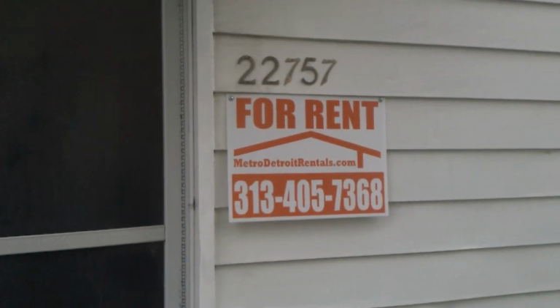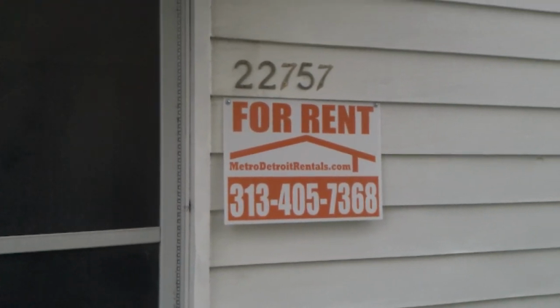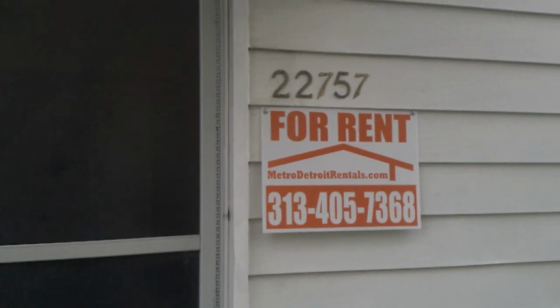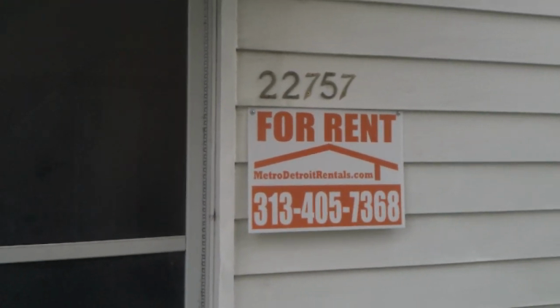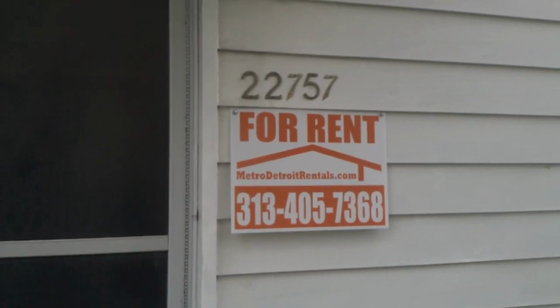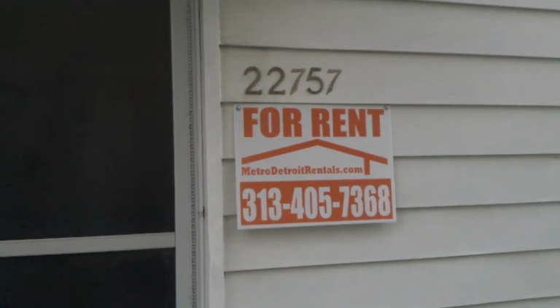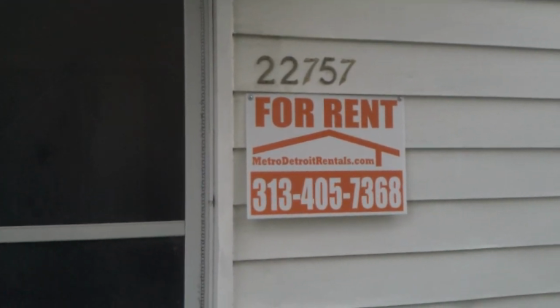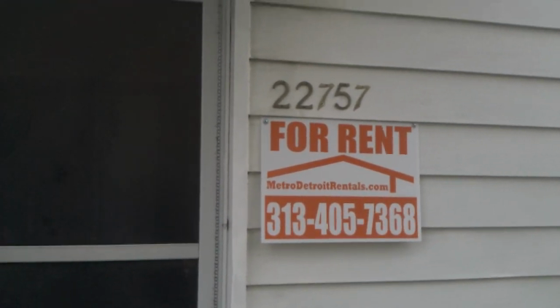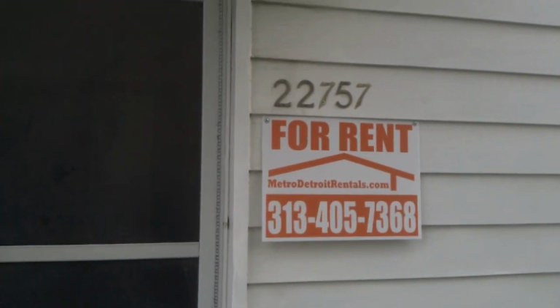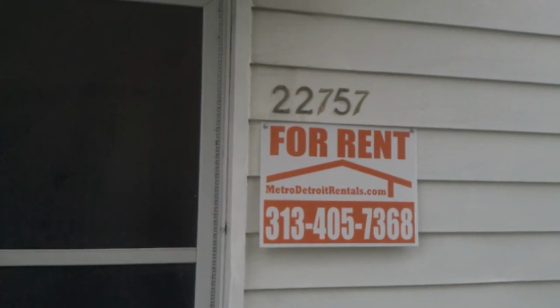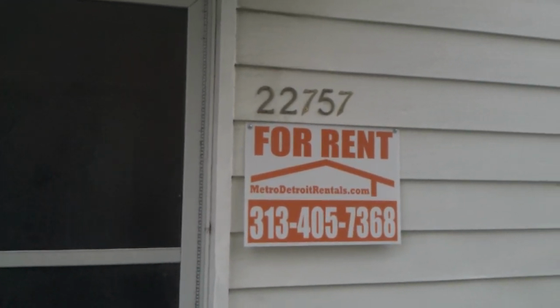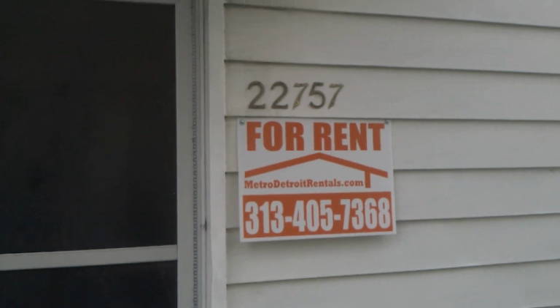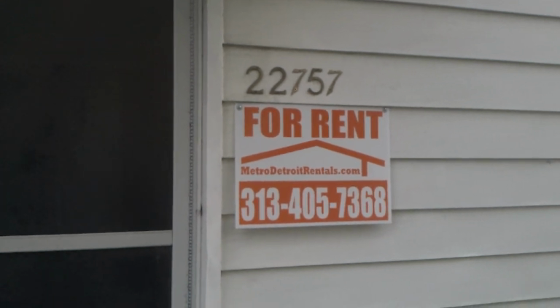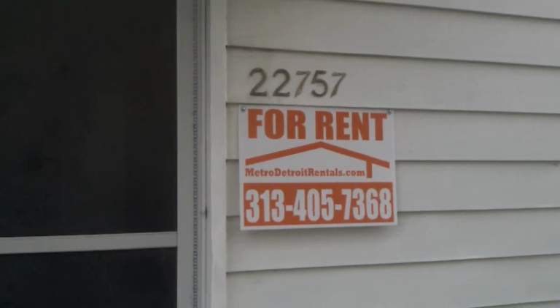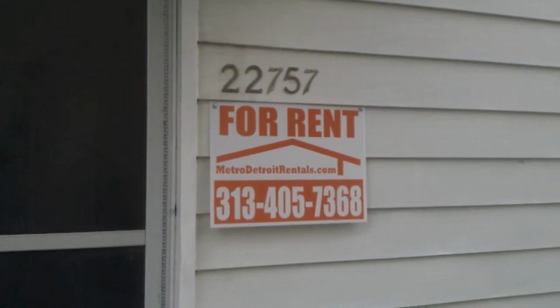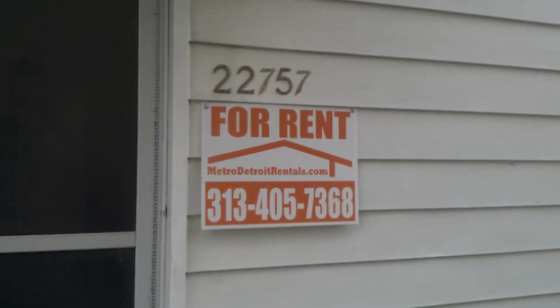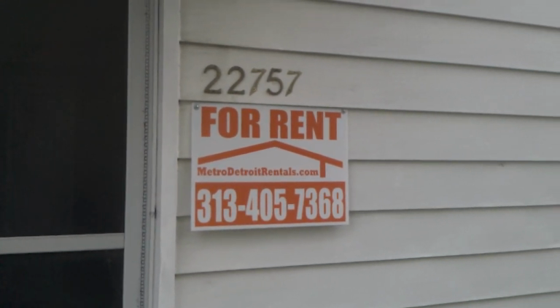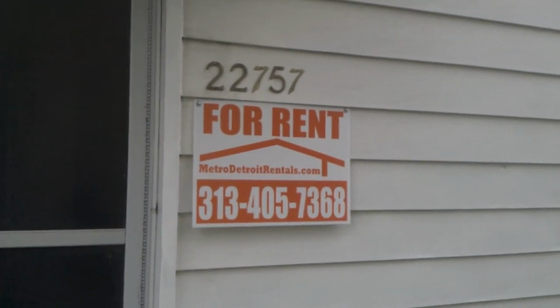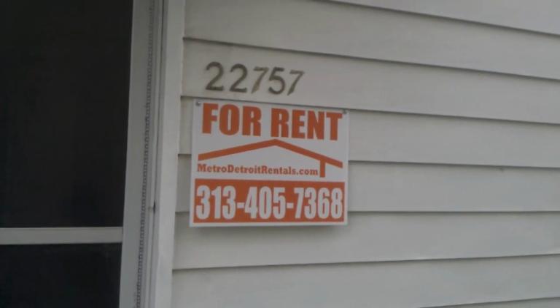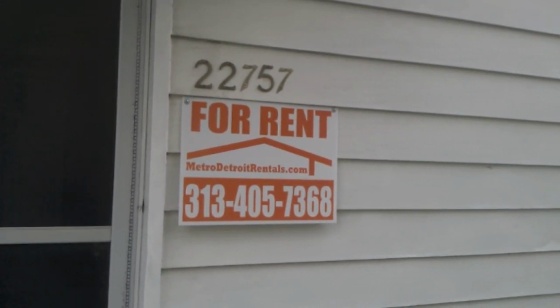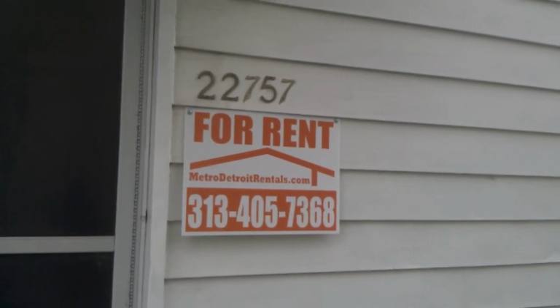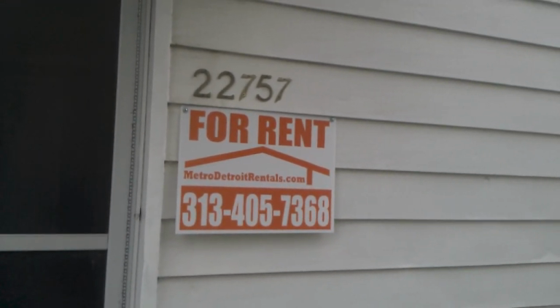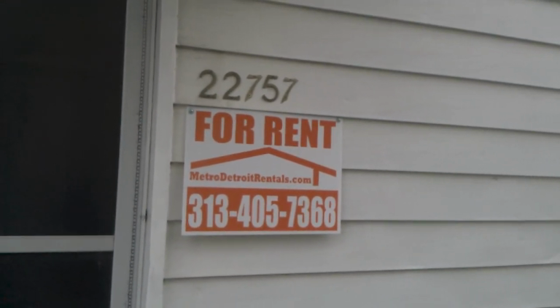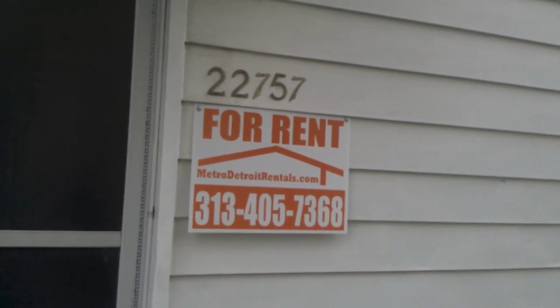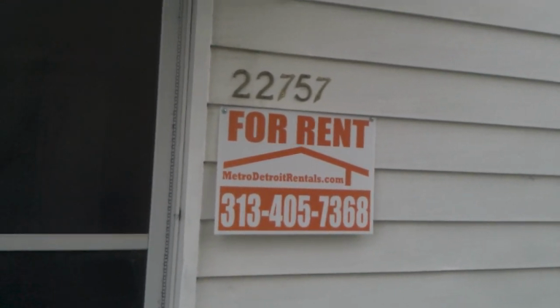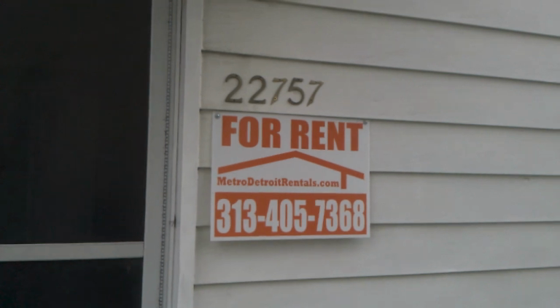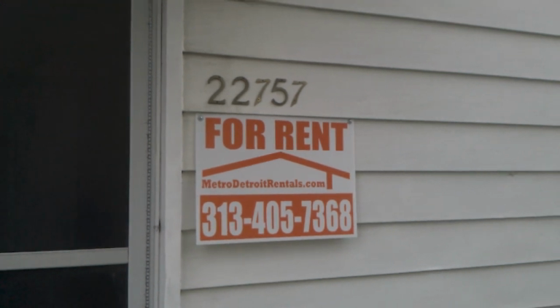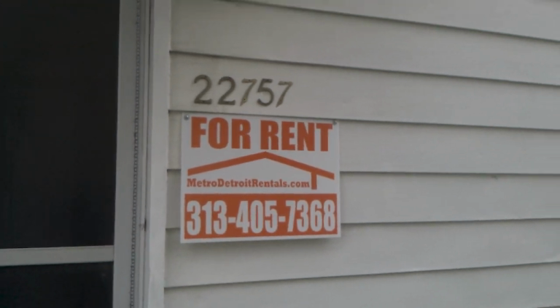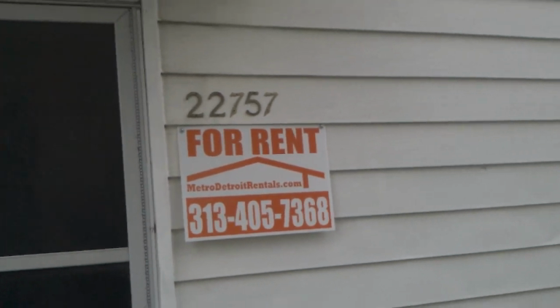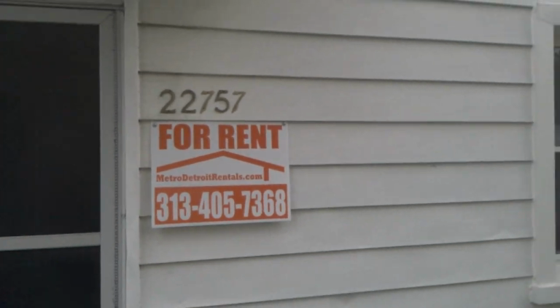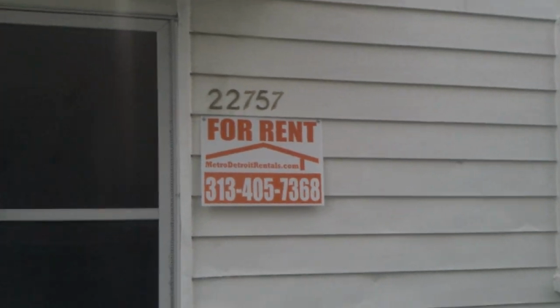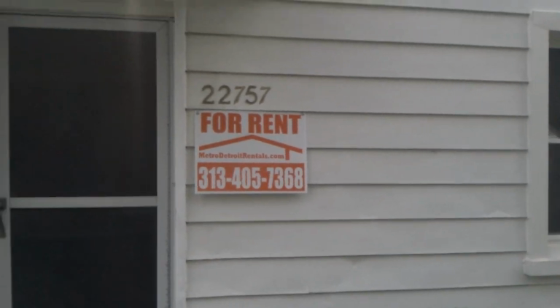This is Bill coming to you today from 22757 Rosalind over here in East Point, Michigan. It's got a great value here today. It's got a four bedroom, one bath property.